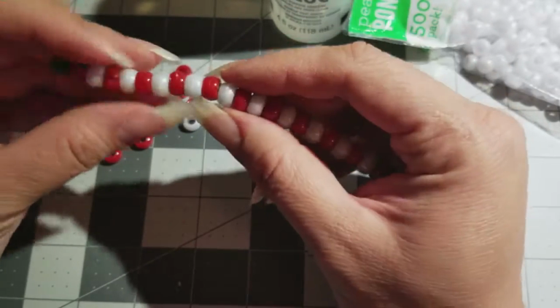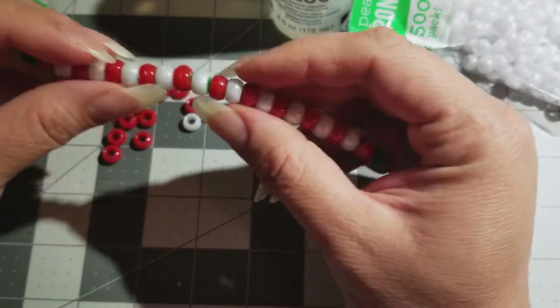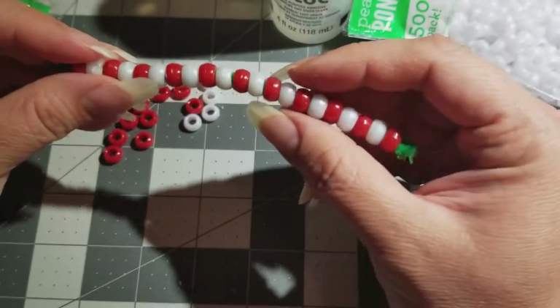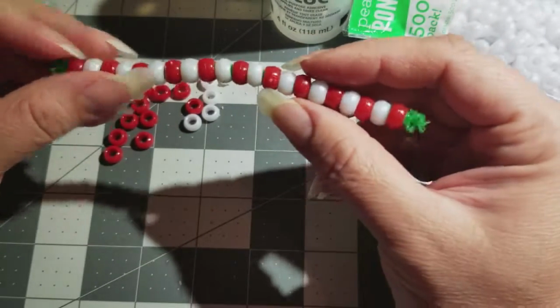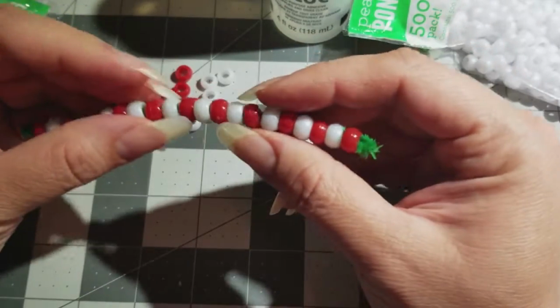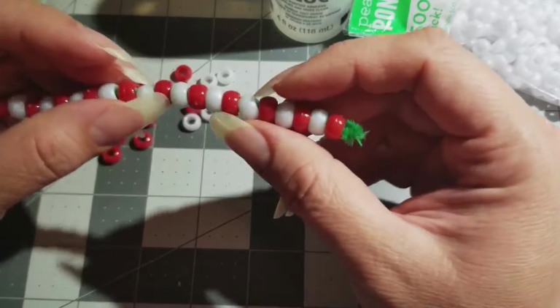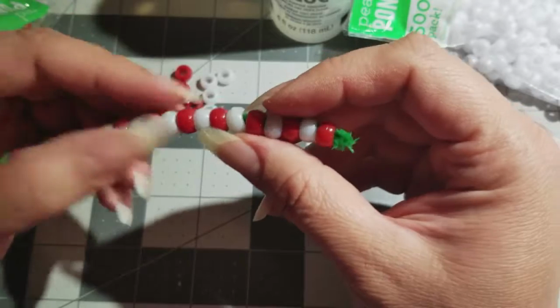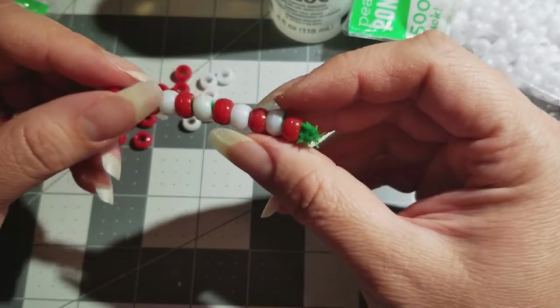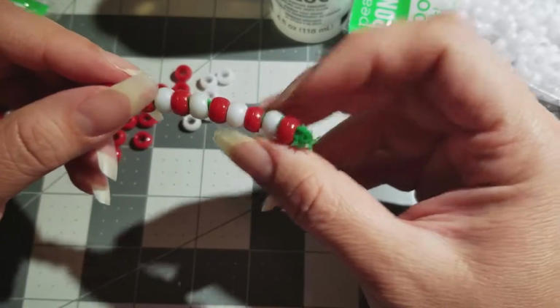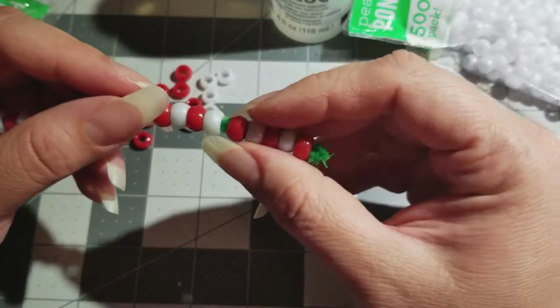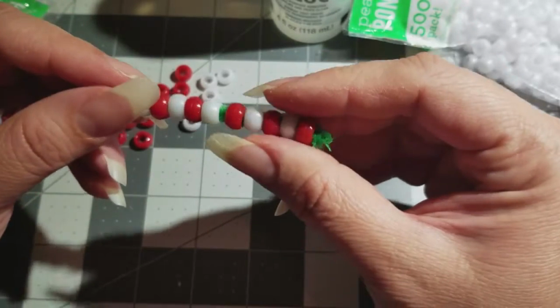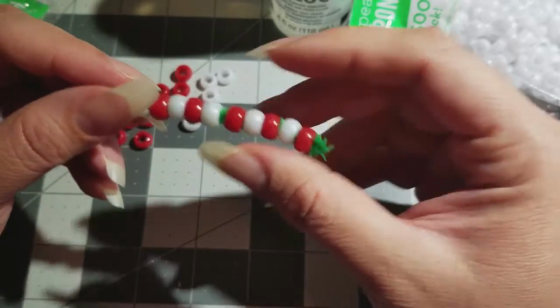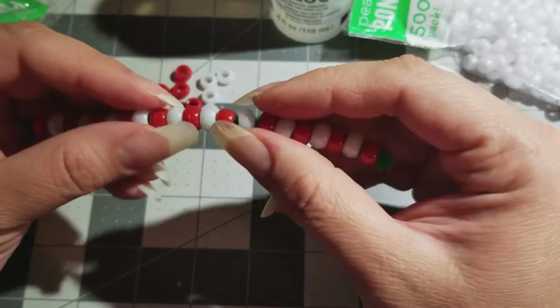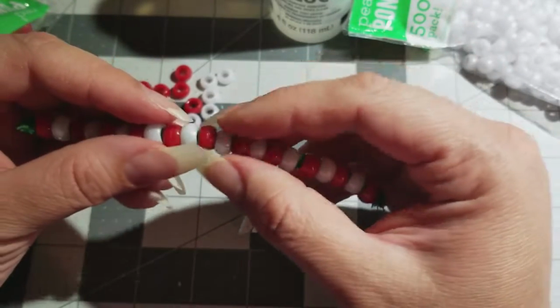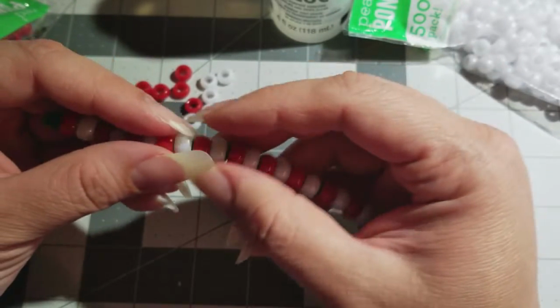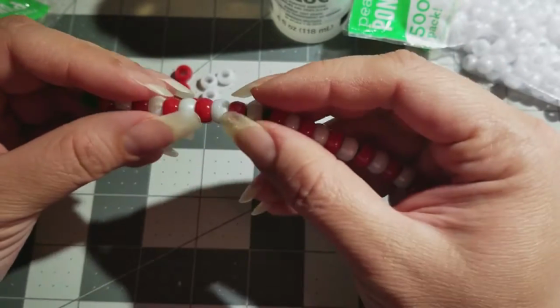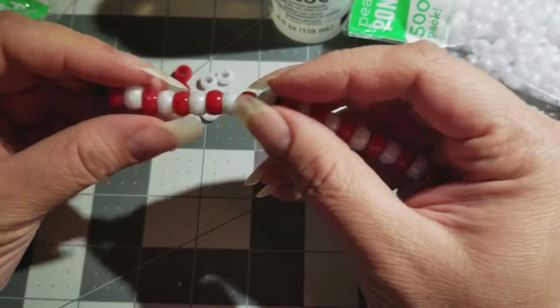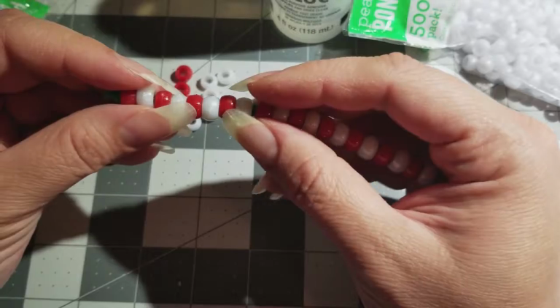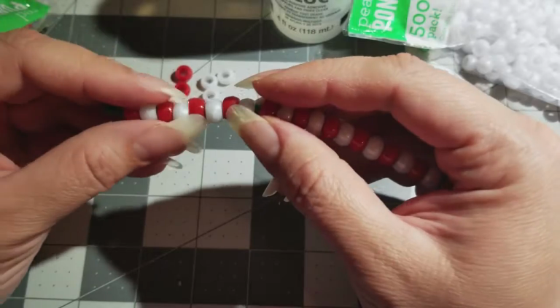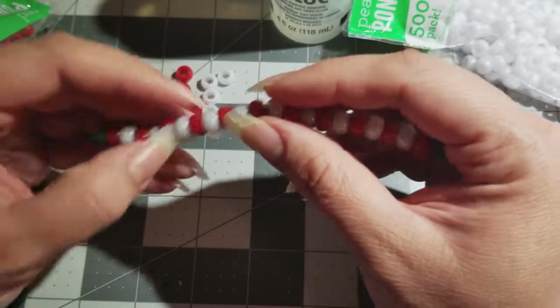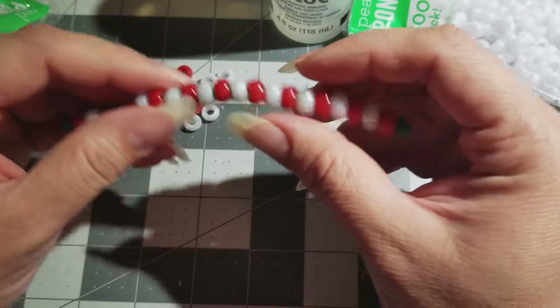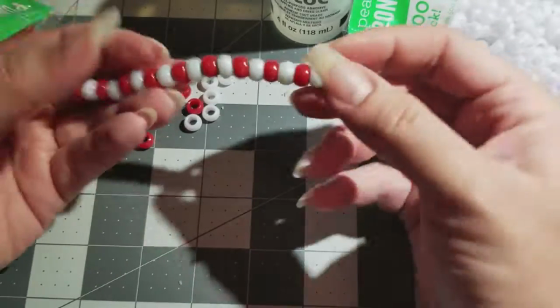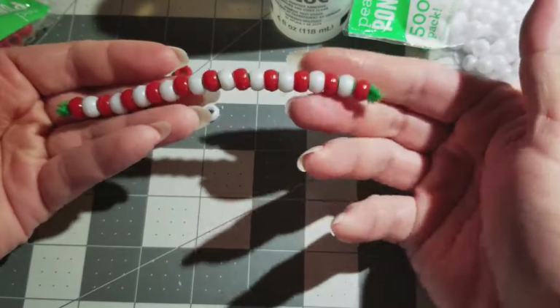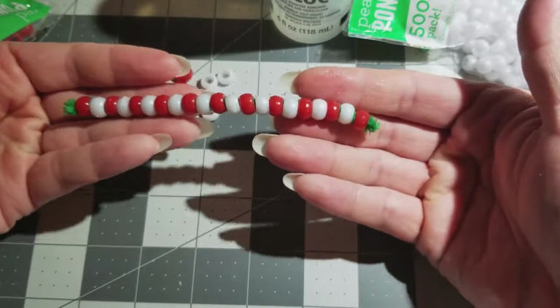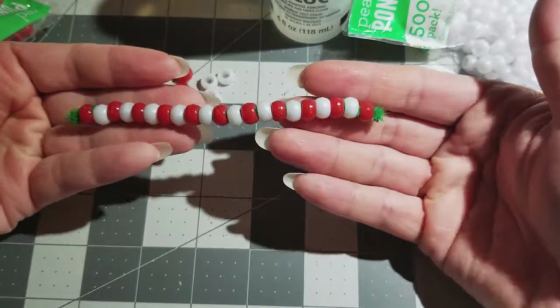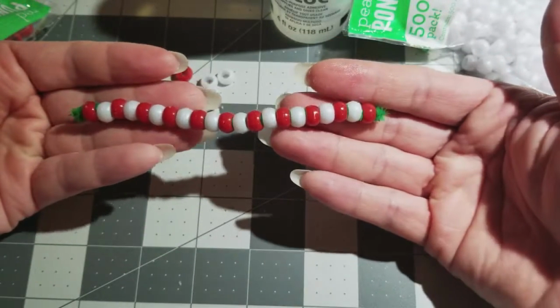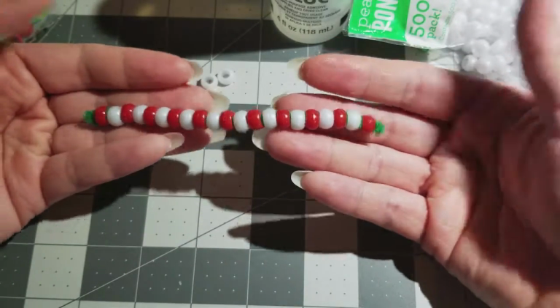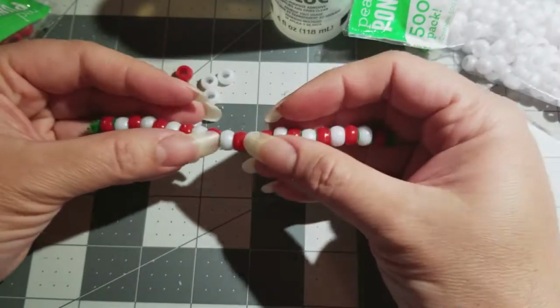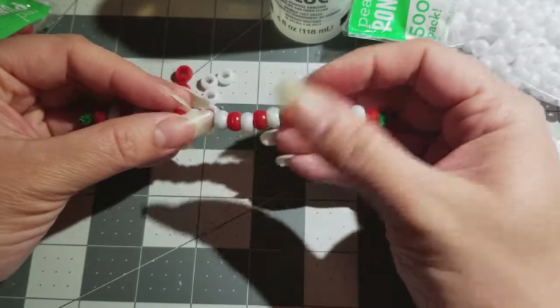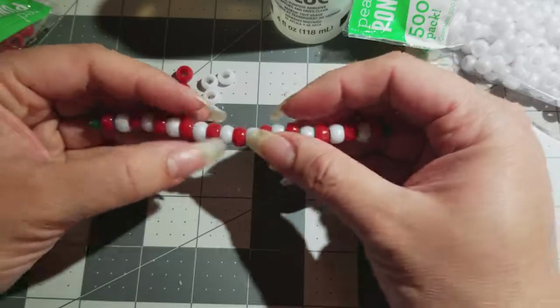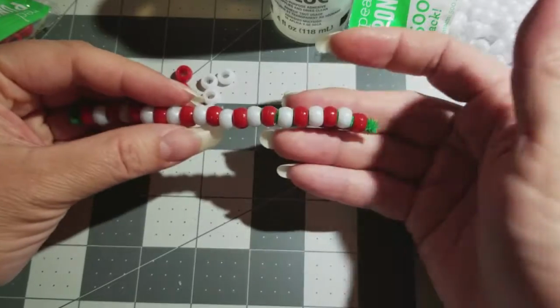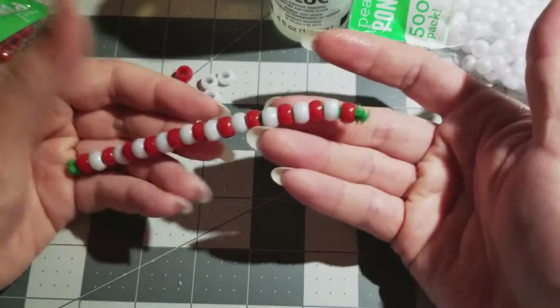Try not to make it too tight — it has to have a little space in between because you have to bend it to make it a cane. So now we're done; put it to the side and let it dry.